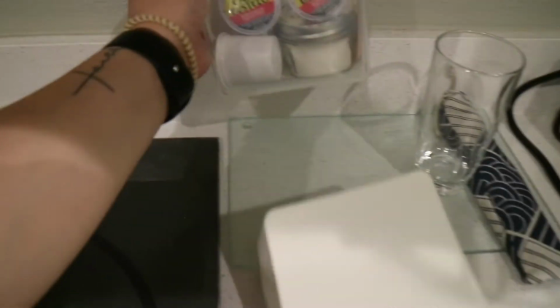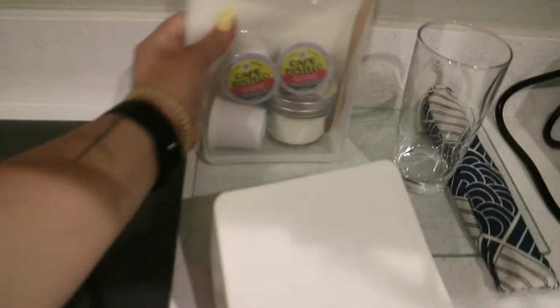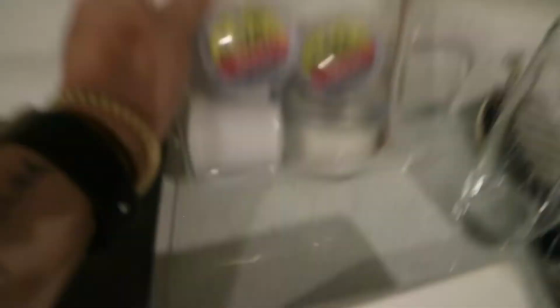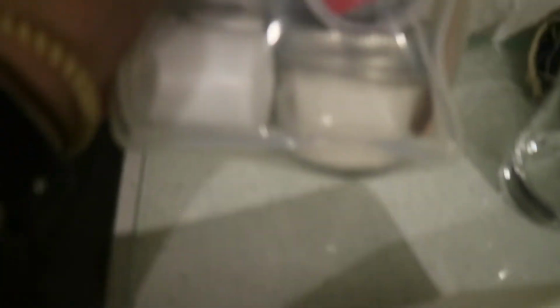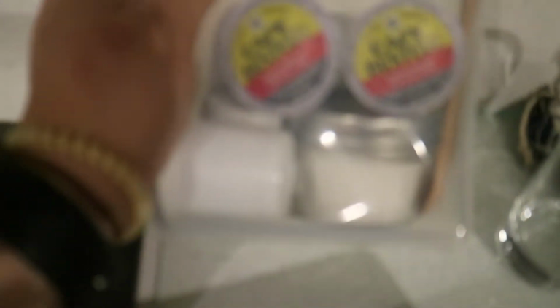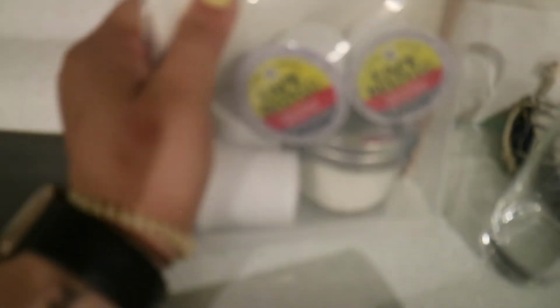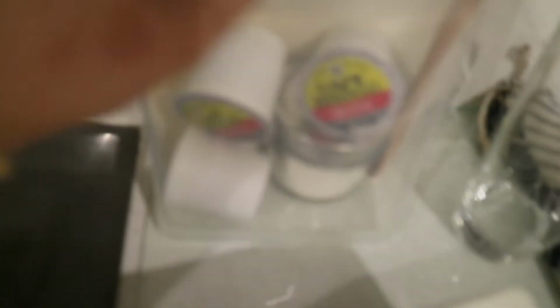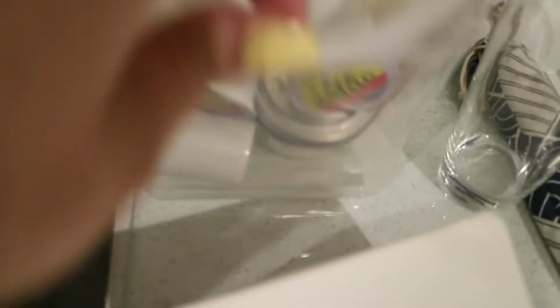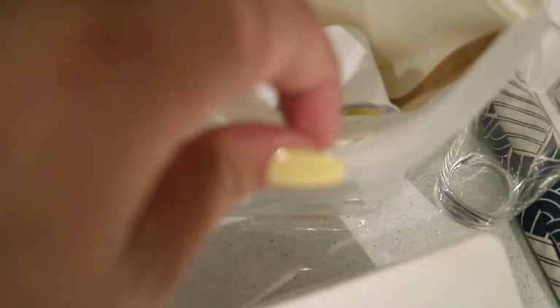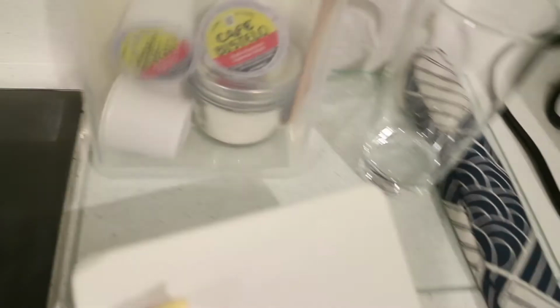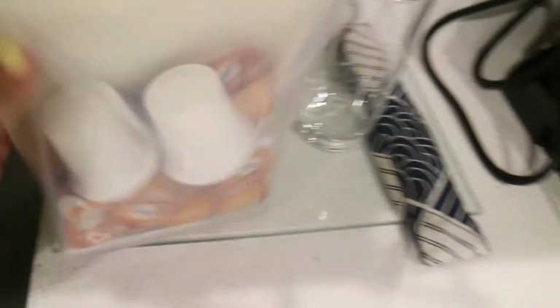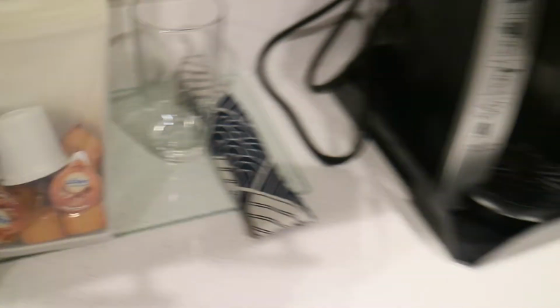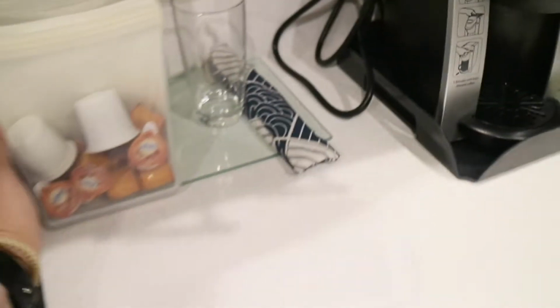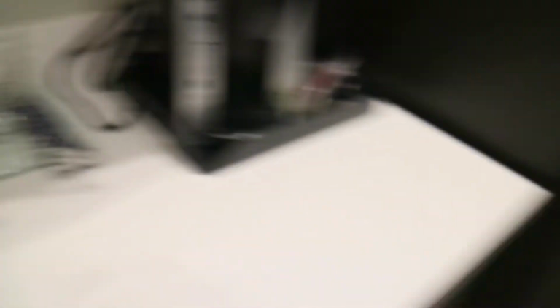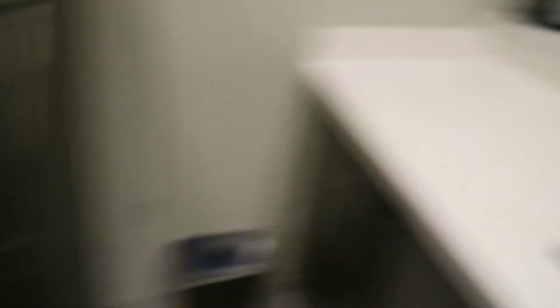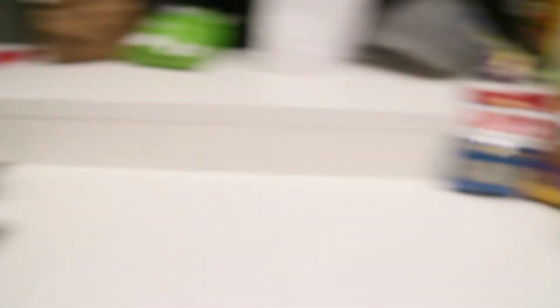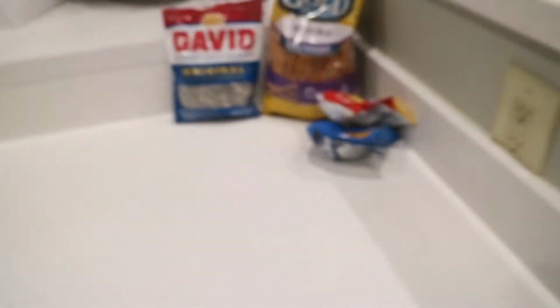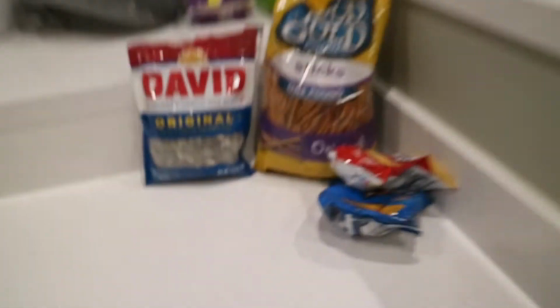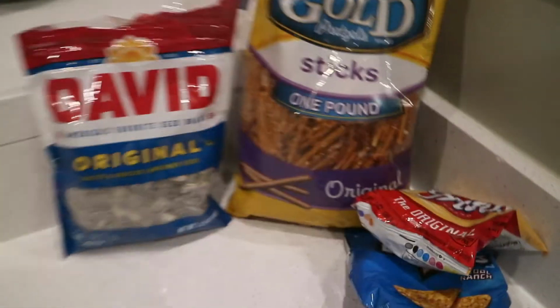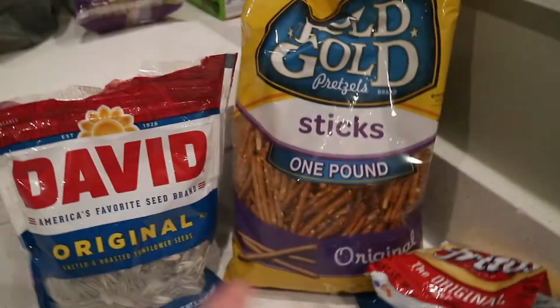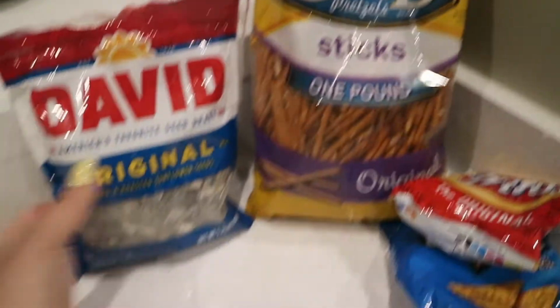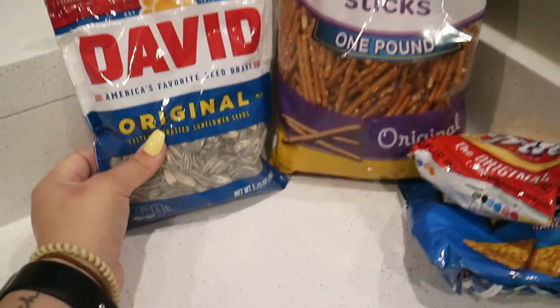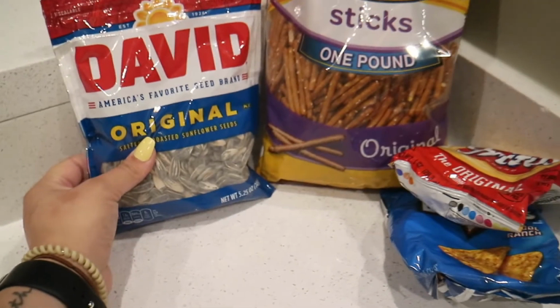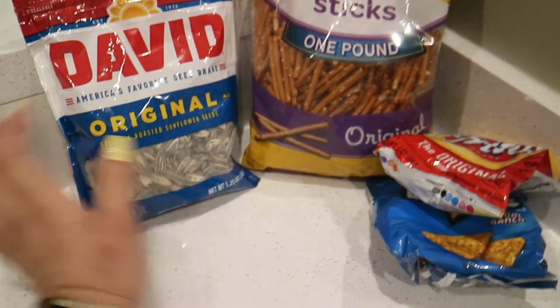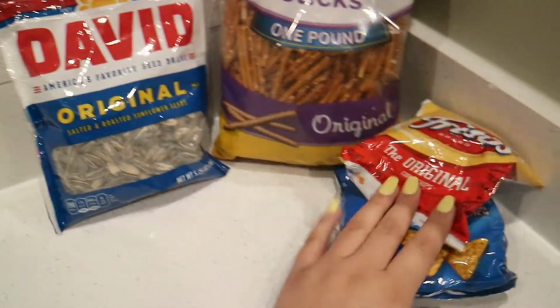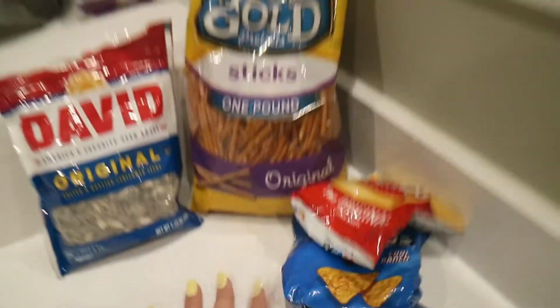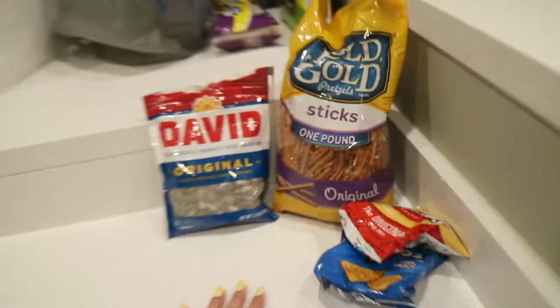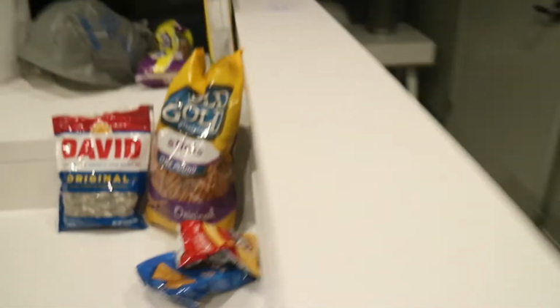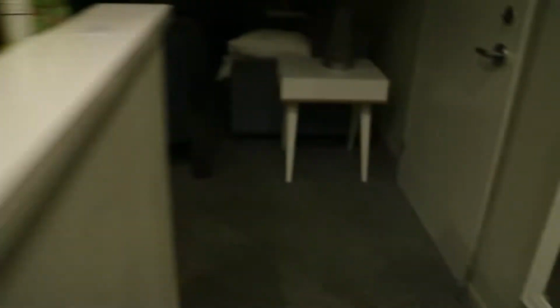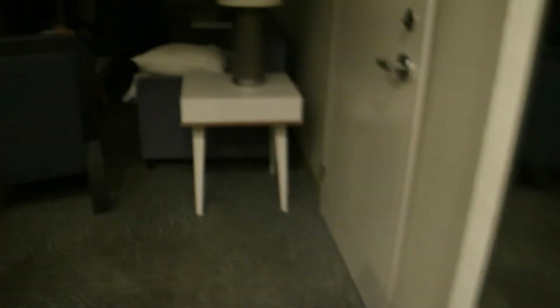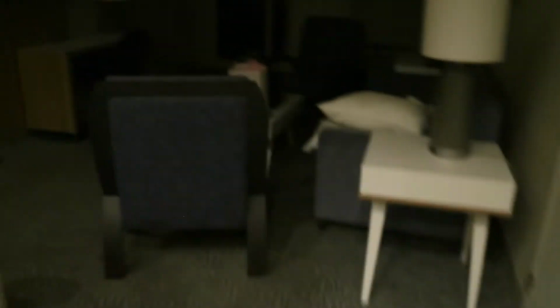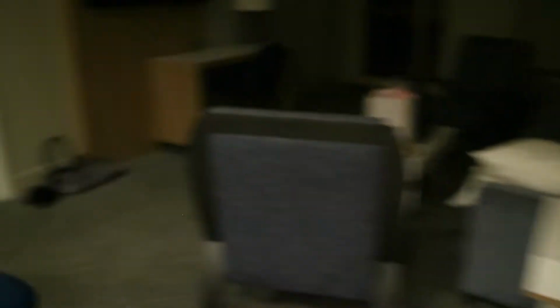Look at how cute she is — Rachel is the cutest thing to ever exist. She brought a little sugar thing and a scoop. These are snacks. I brought pretzels, sunflower seeds, and chips. That's about it.